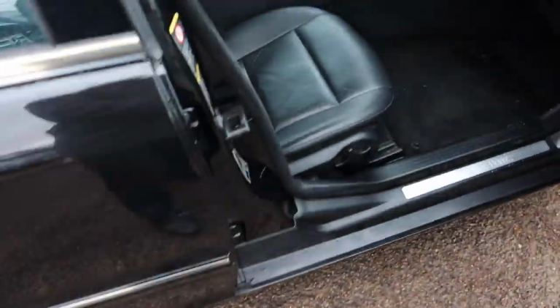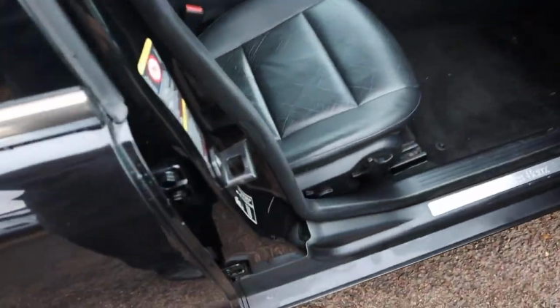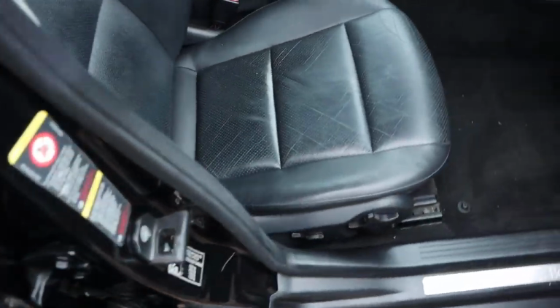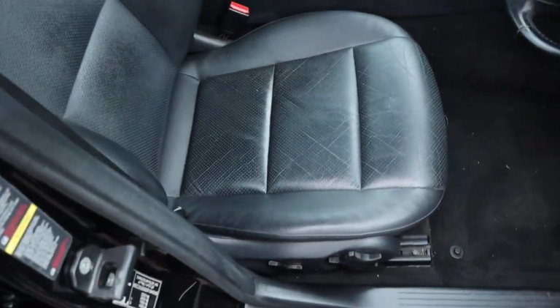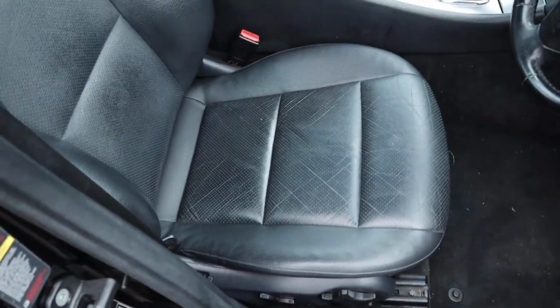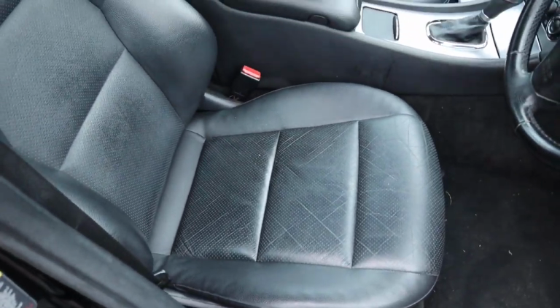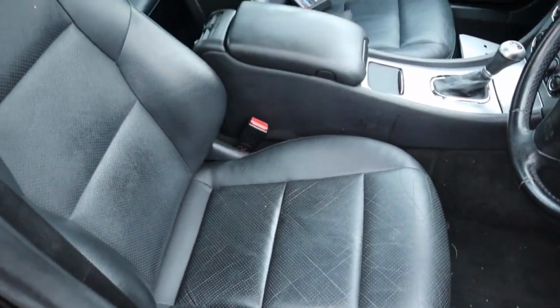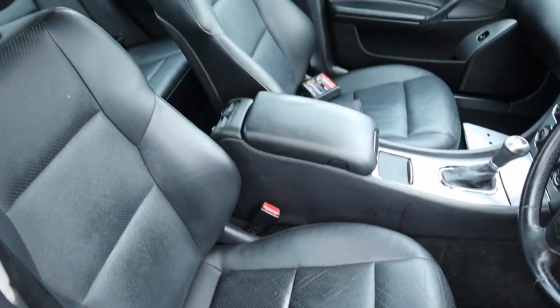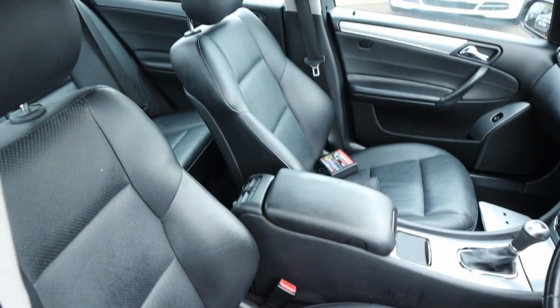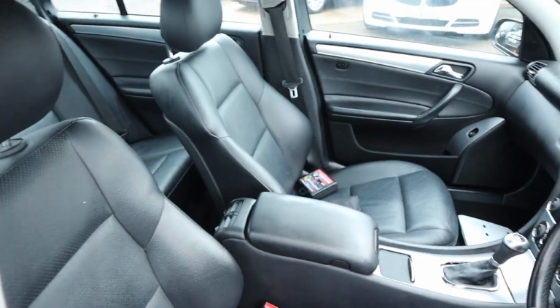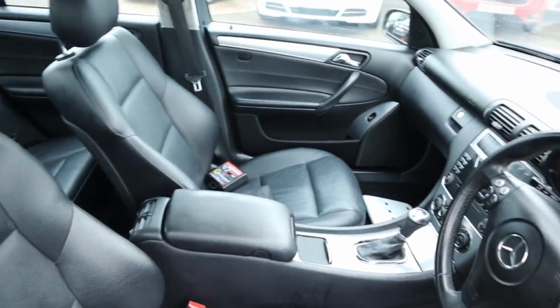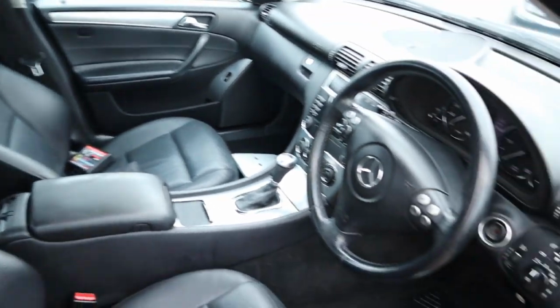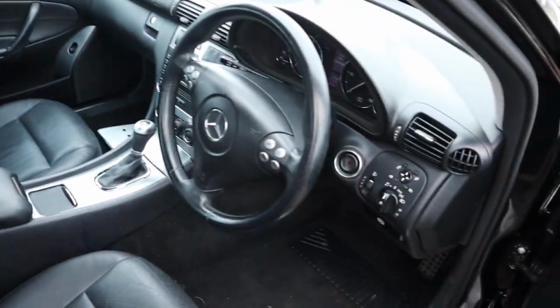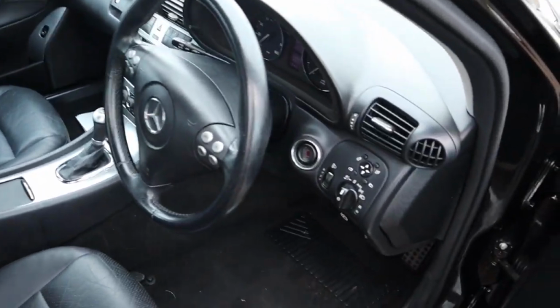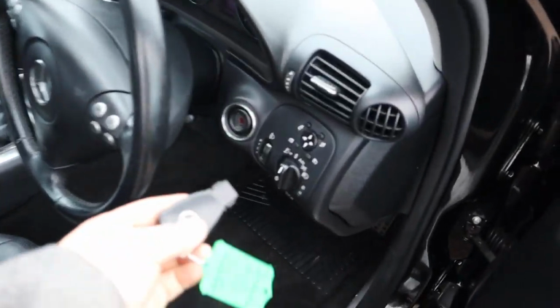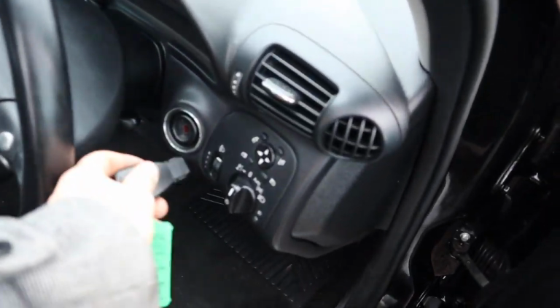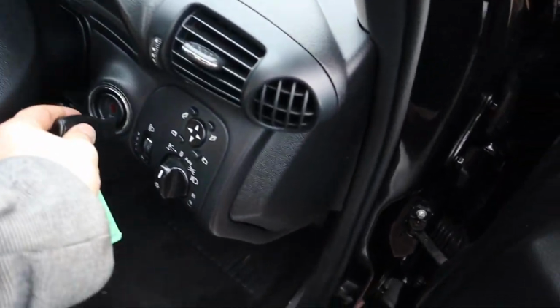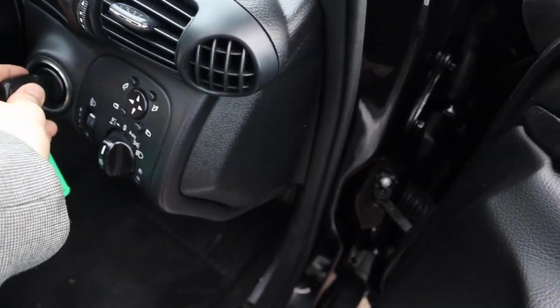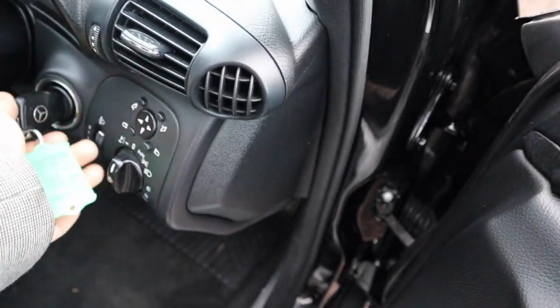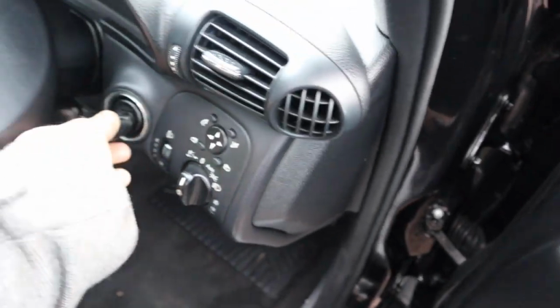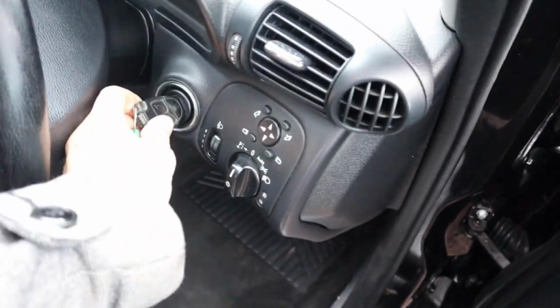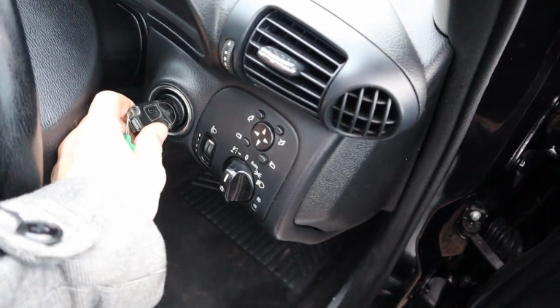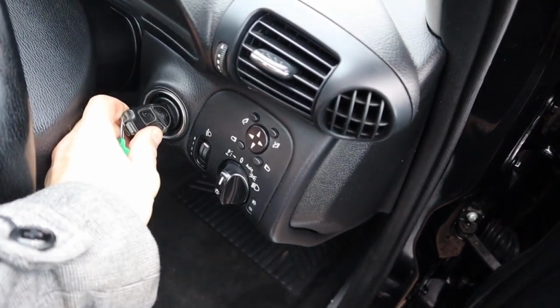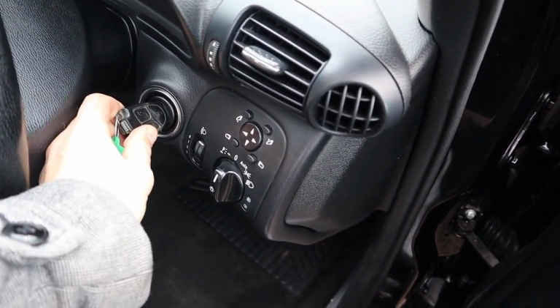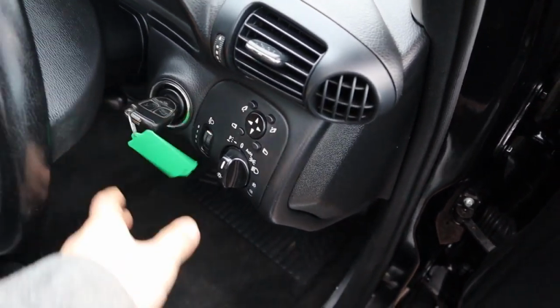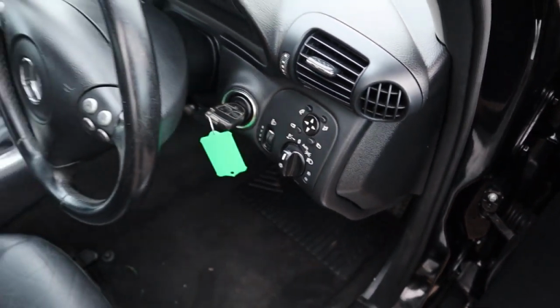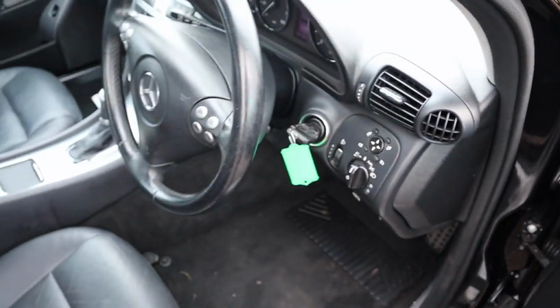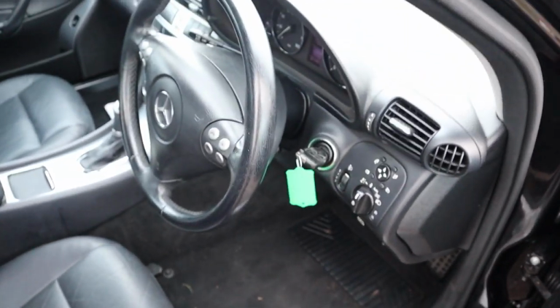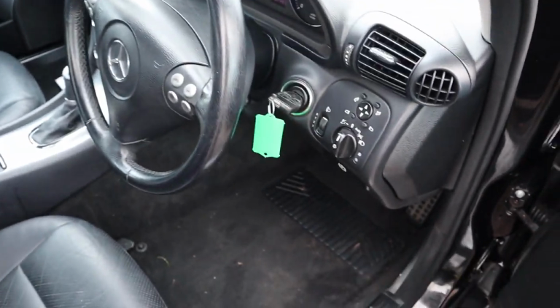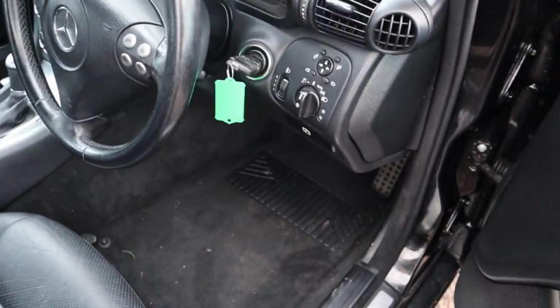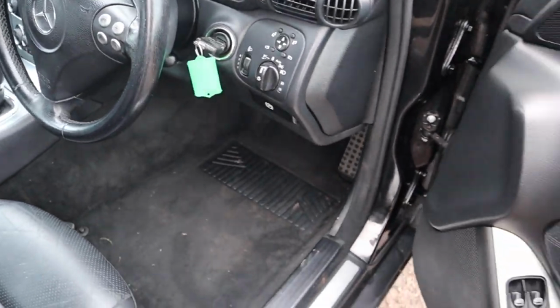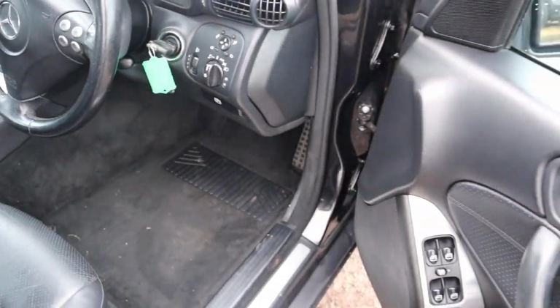Seats are in lovely condition, smells great in the car as well. Let's get it started. Electric folding door mirrors.